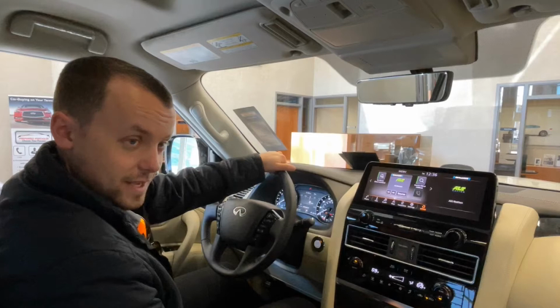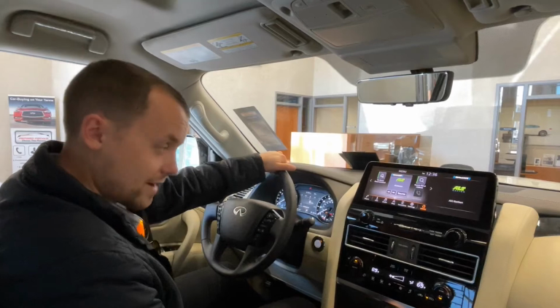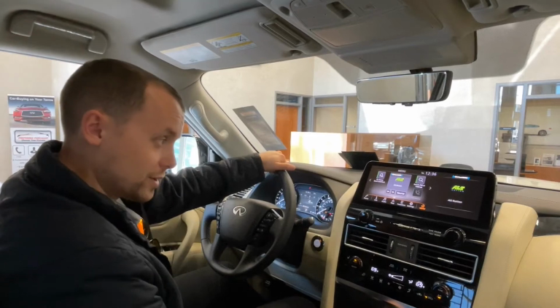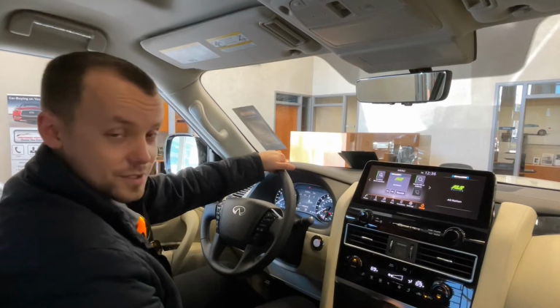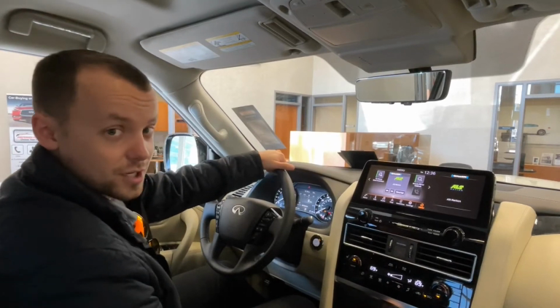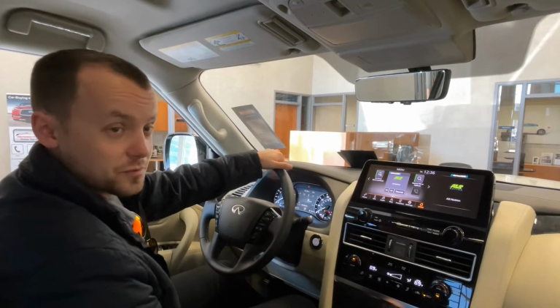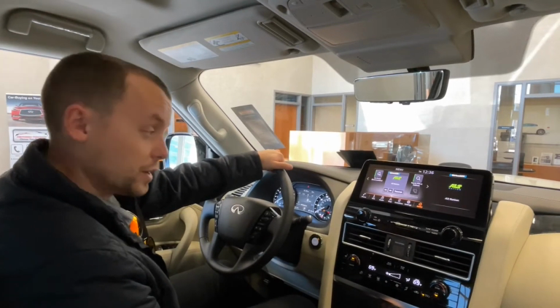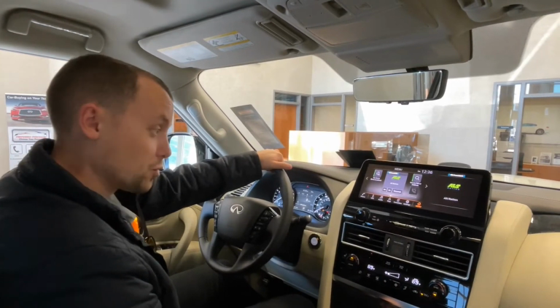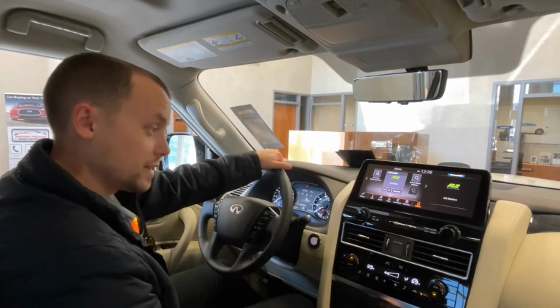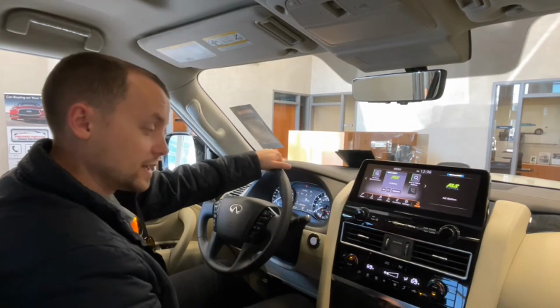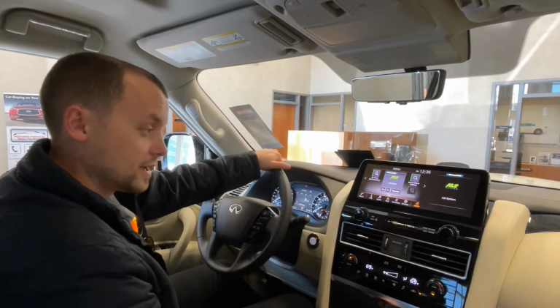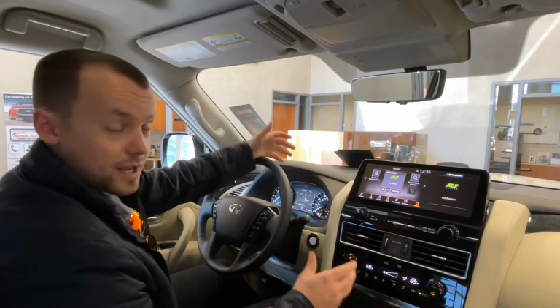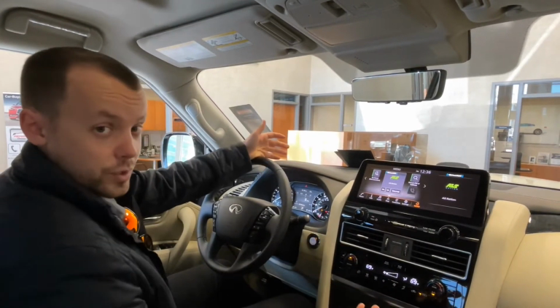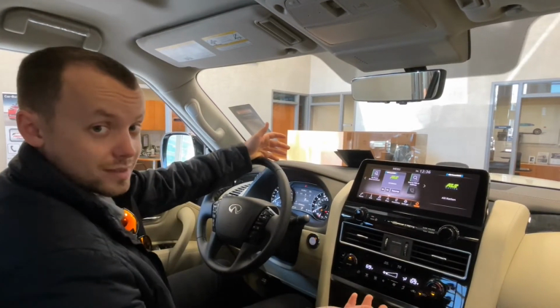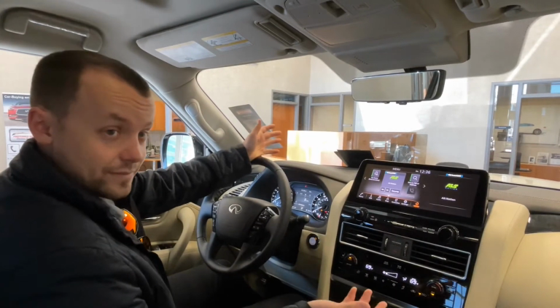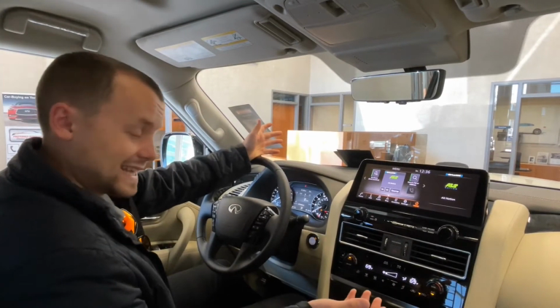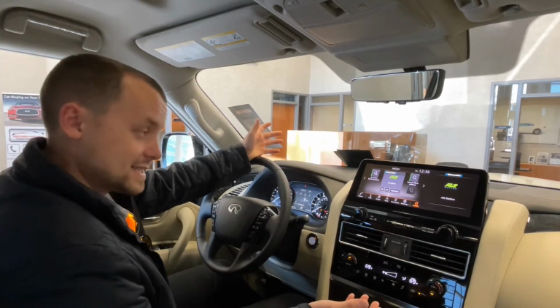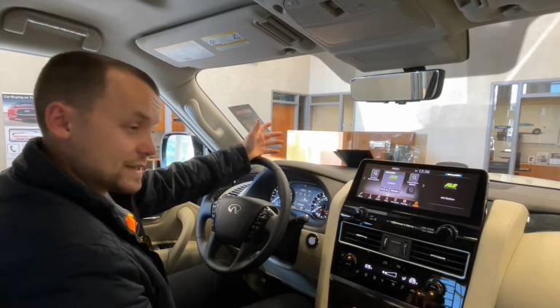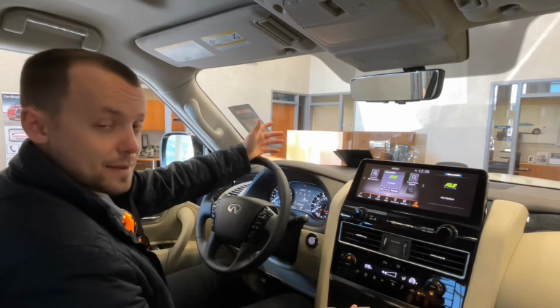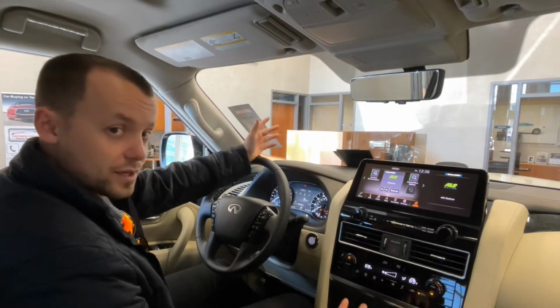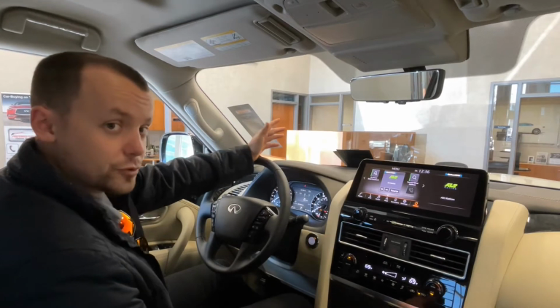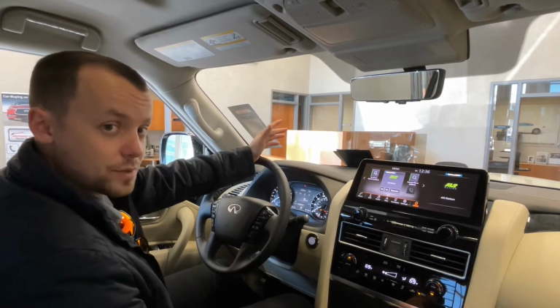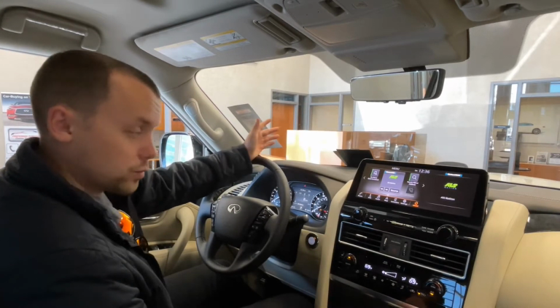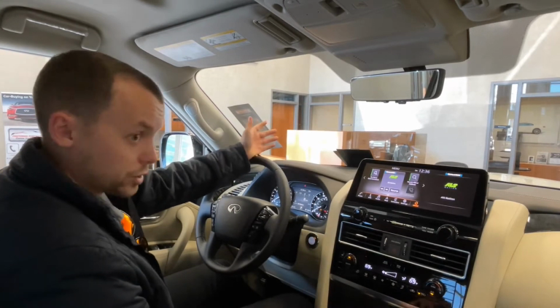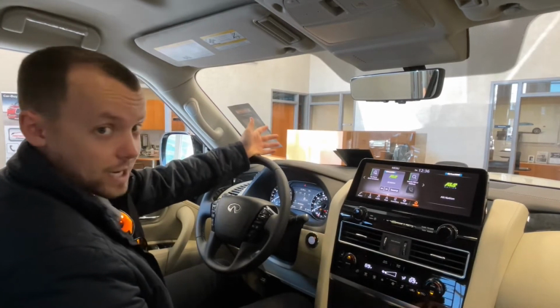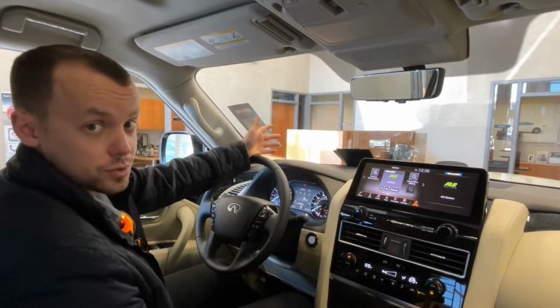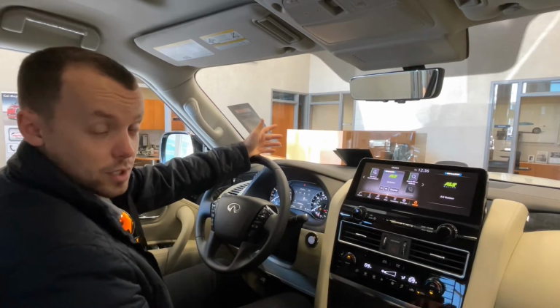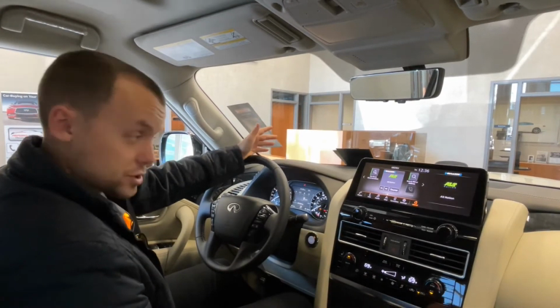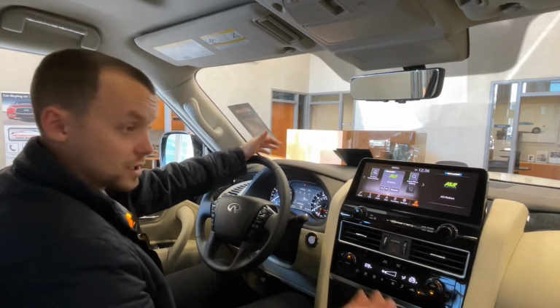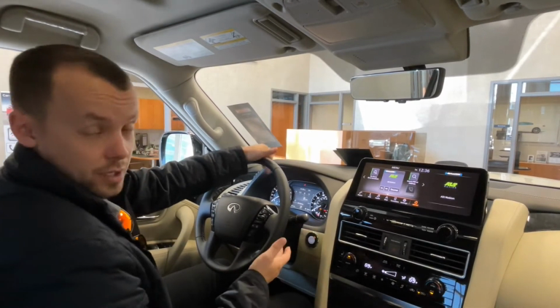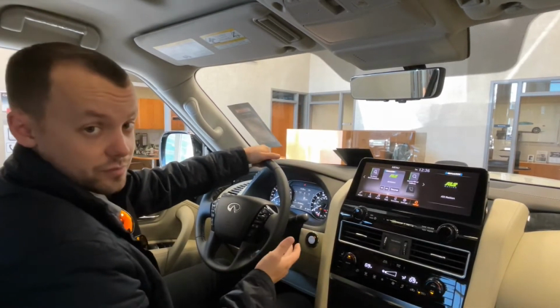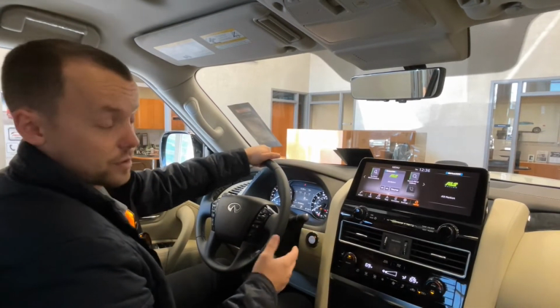Hi everyone, this is Josh from Infinity Warwick. Now that we are leaving Daylight Savings Time, many of you may be wondering how to adjust the clock on your vehicle.